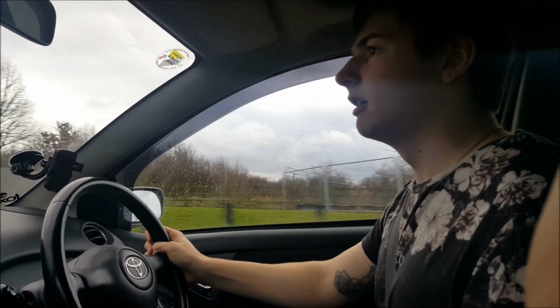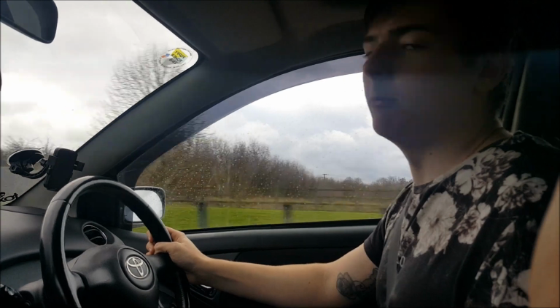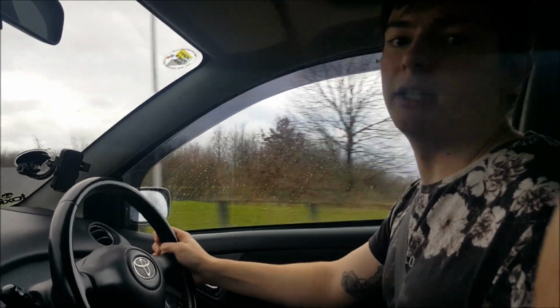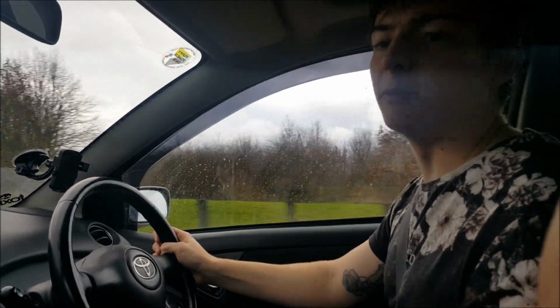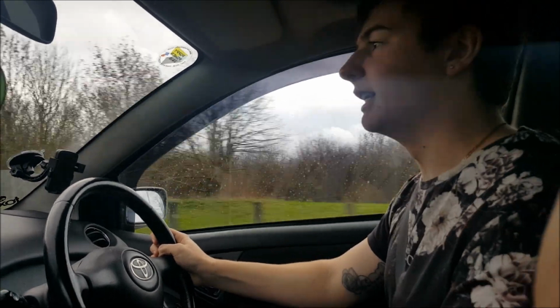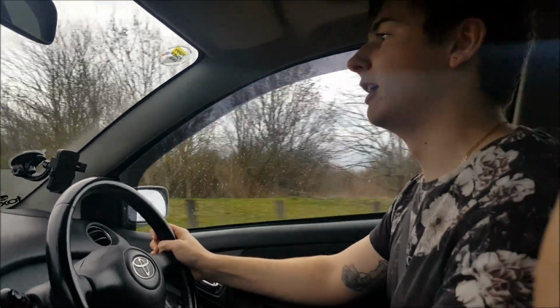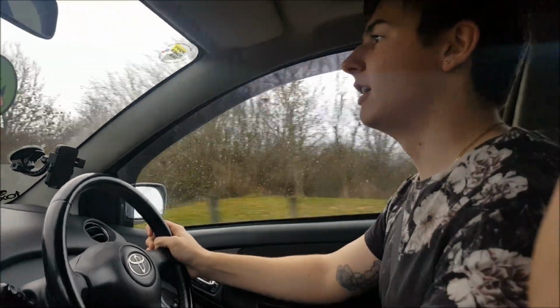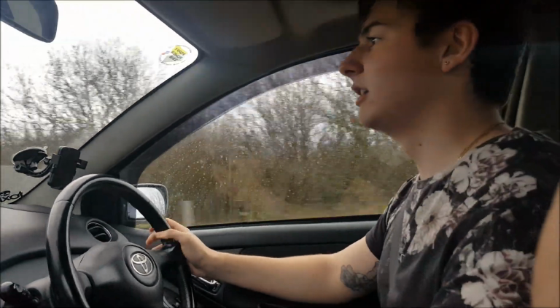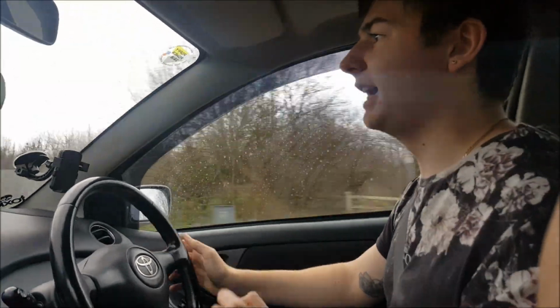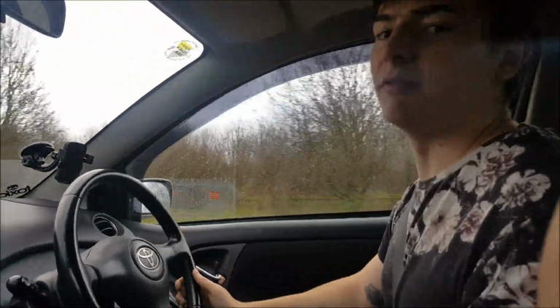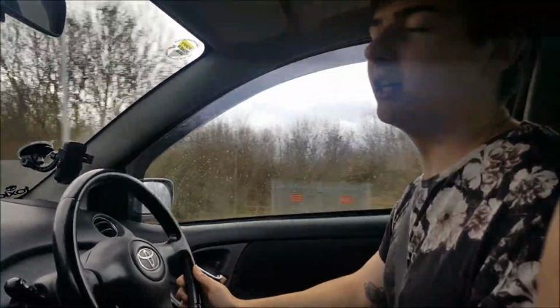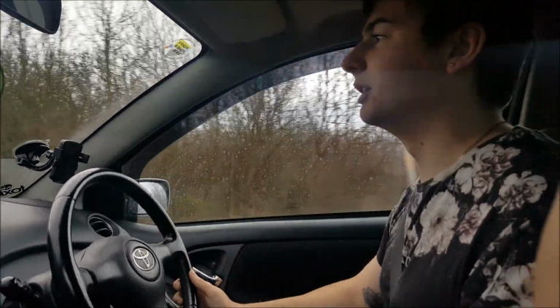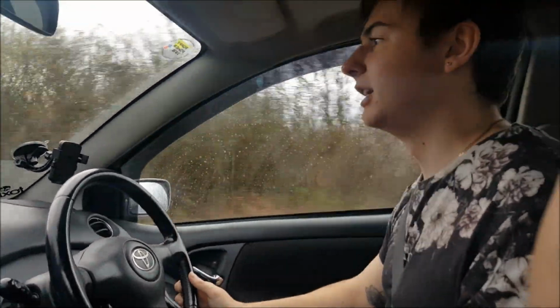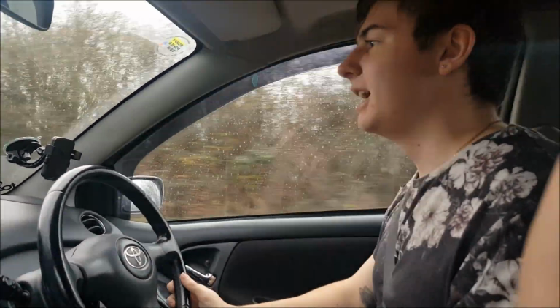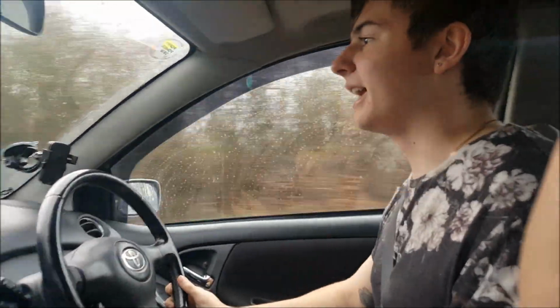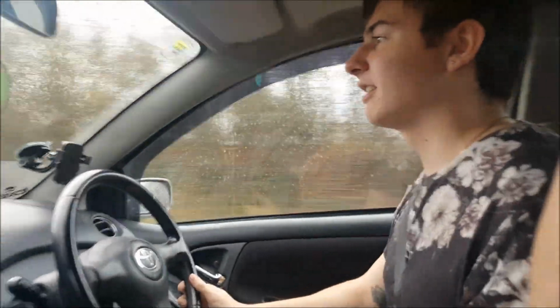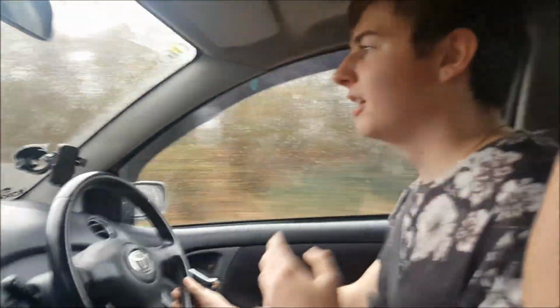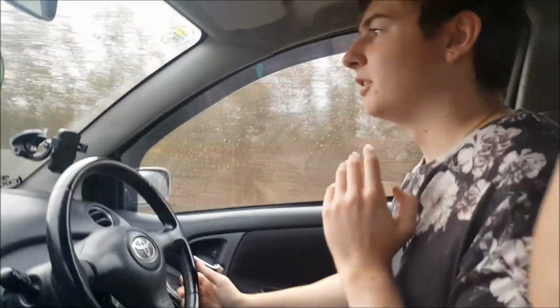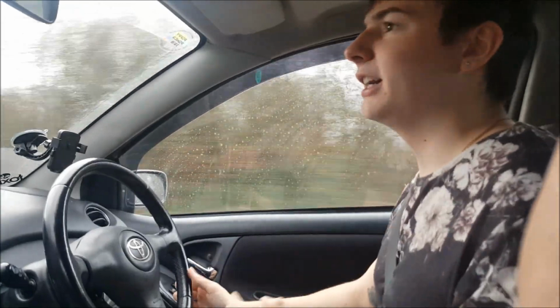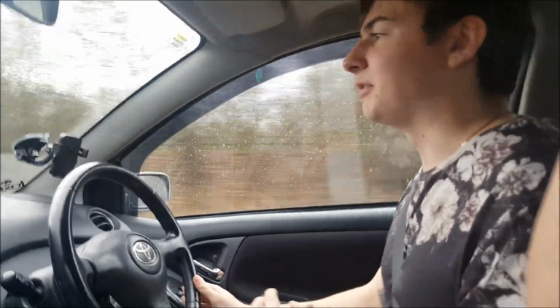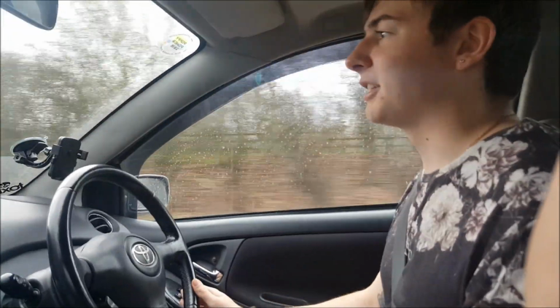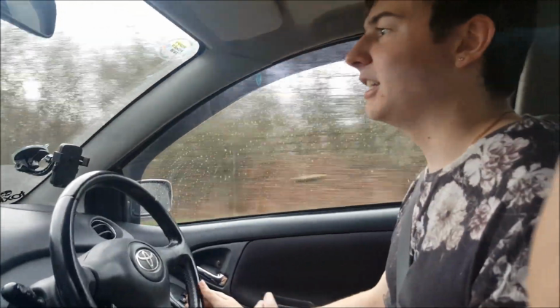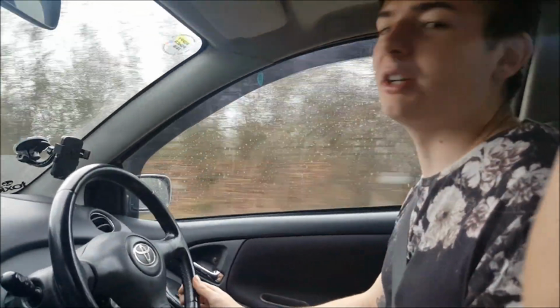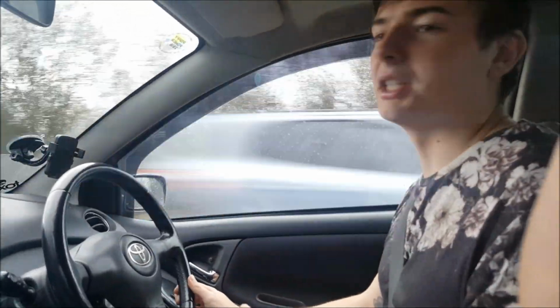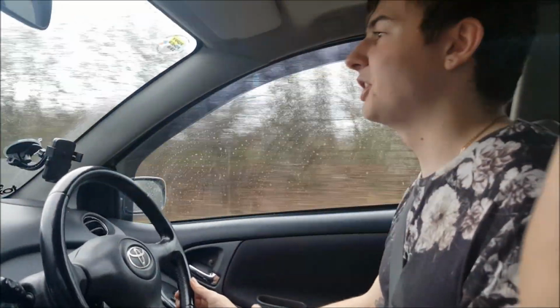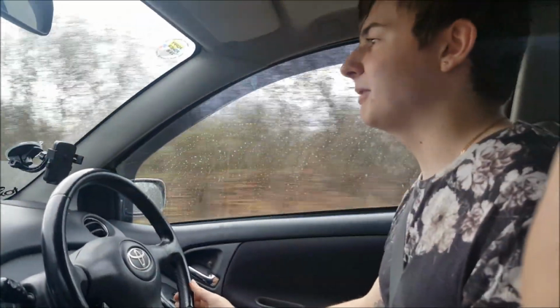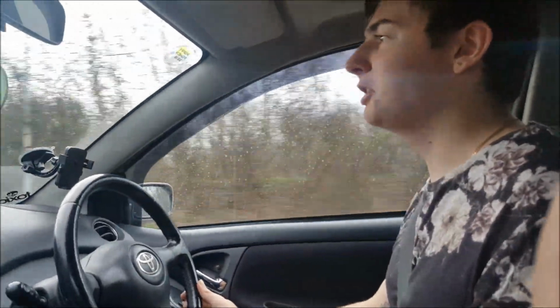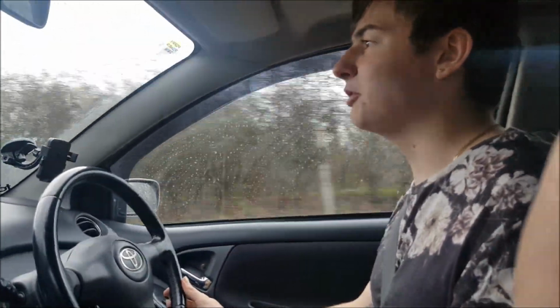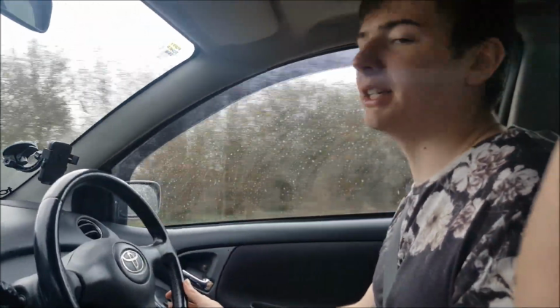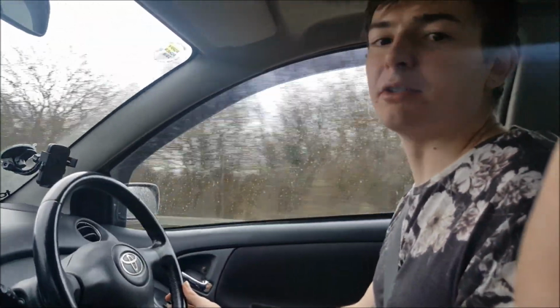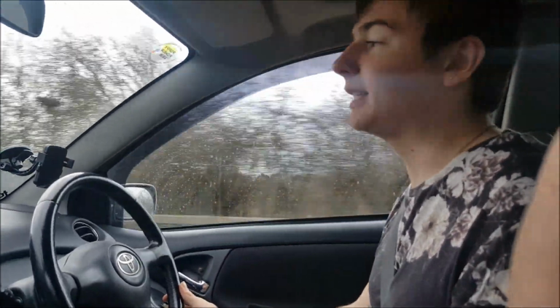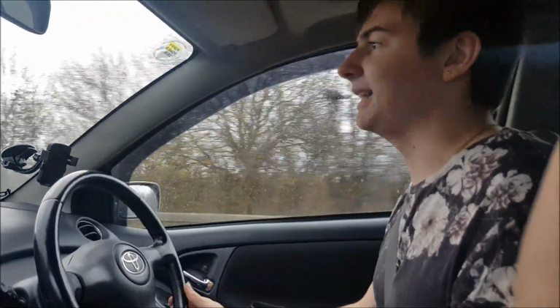One last point to end this video on: tires for this car are so goddamn cheap, so you can do burnouts for days.